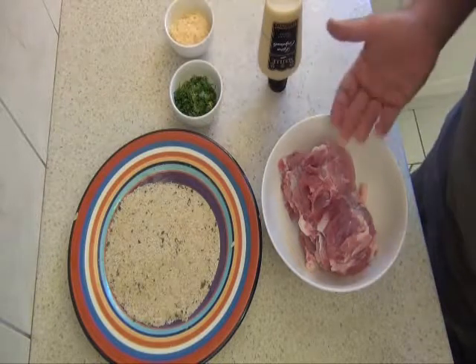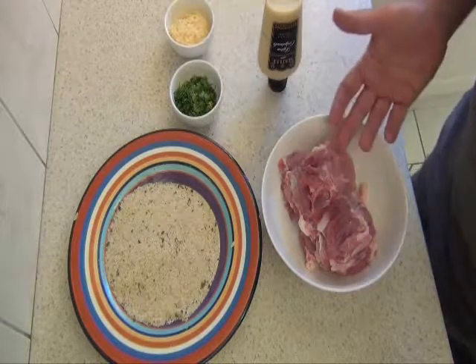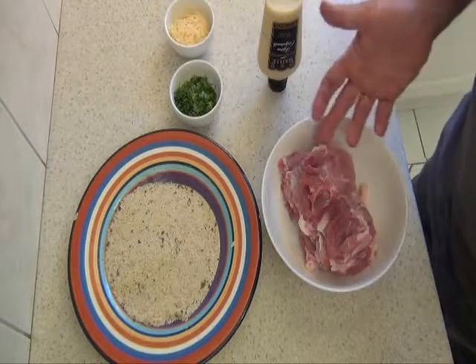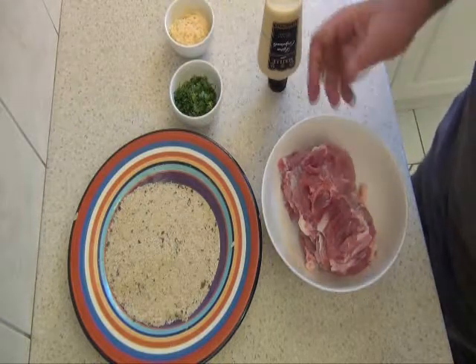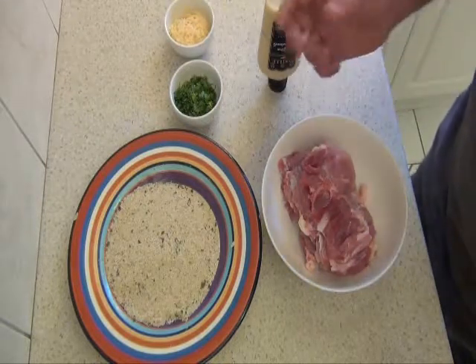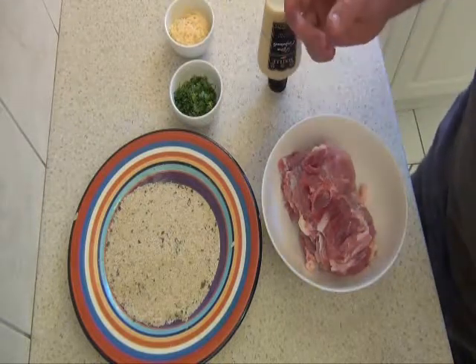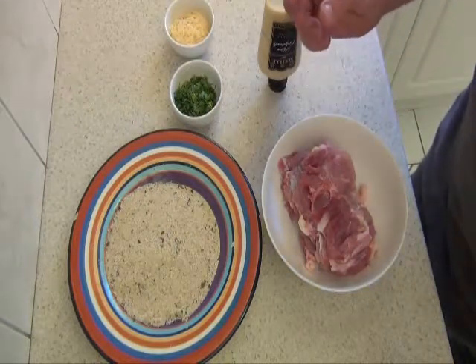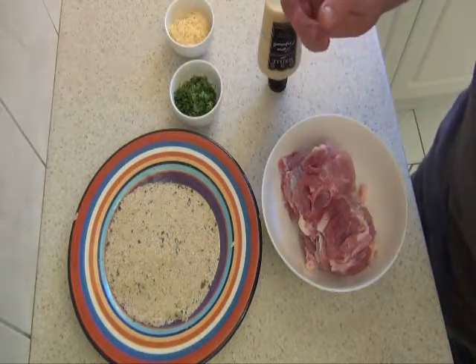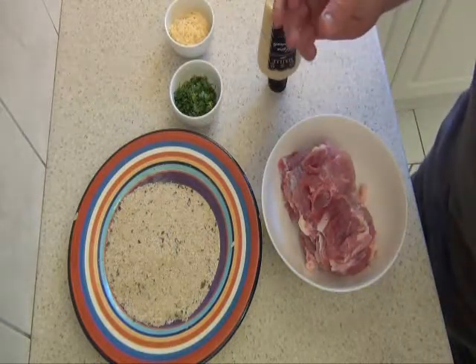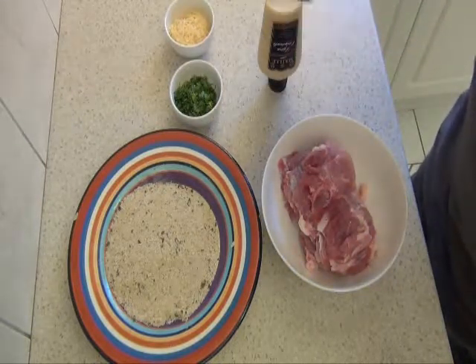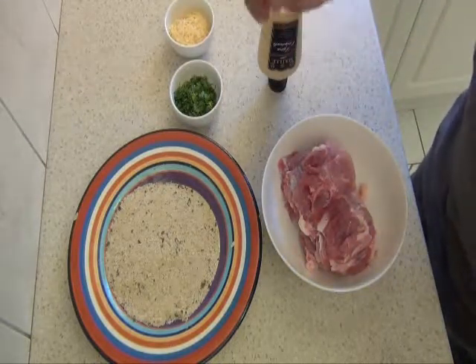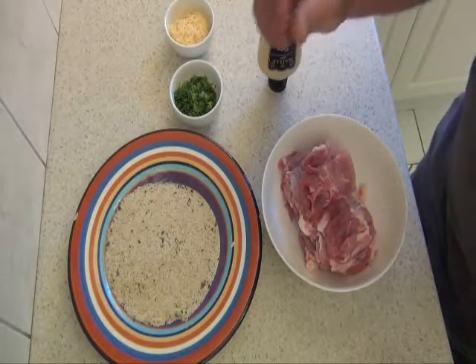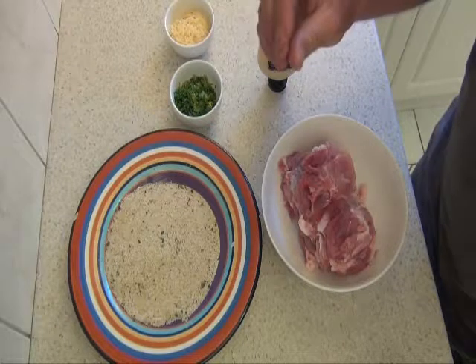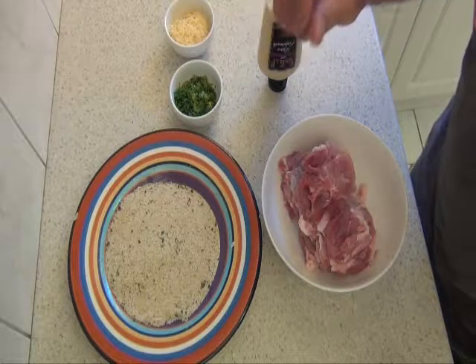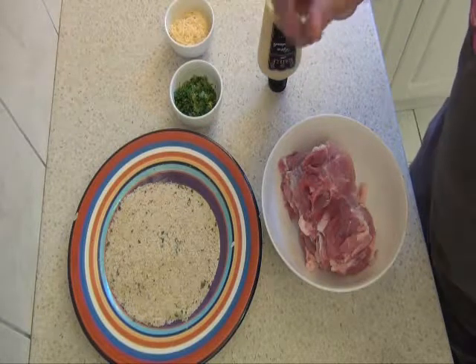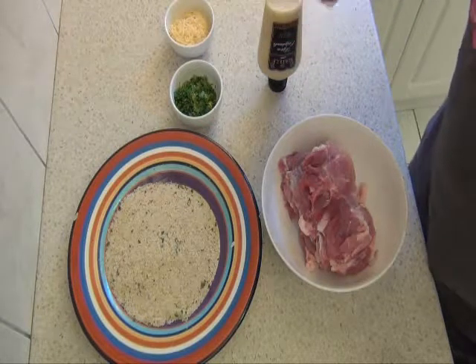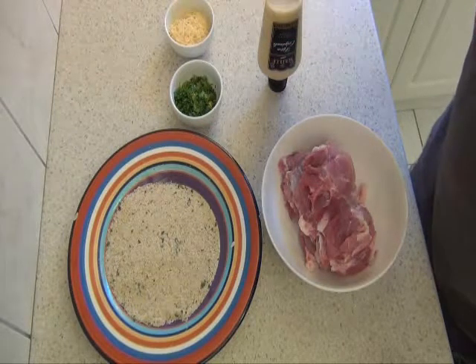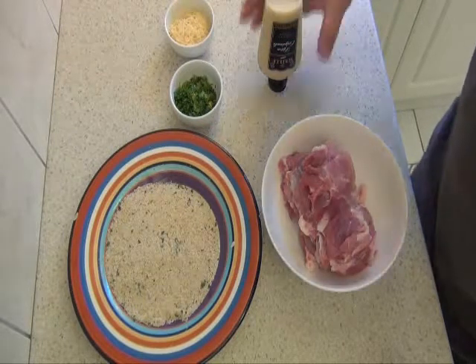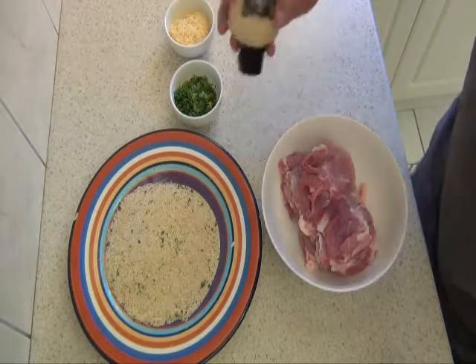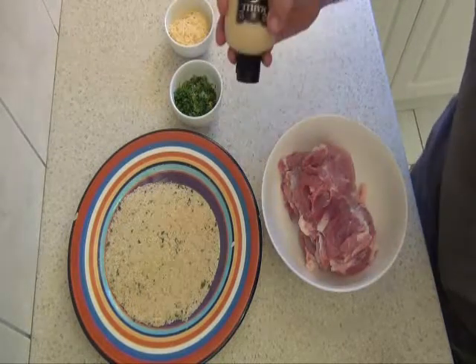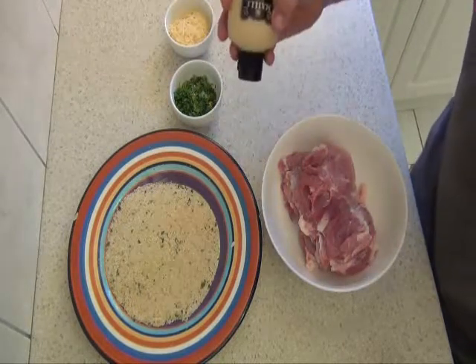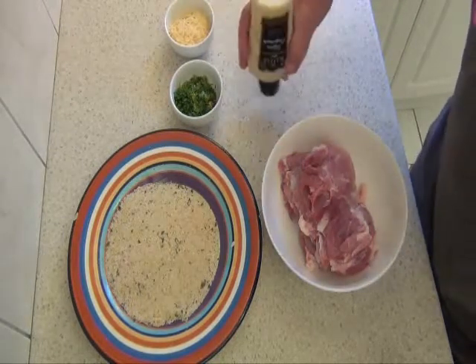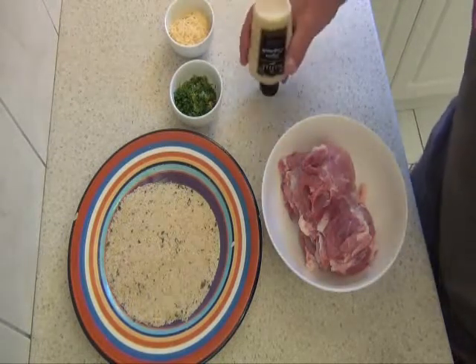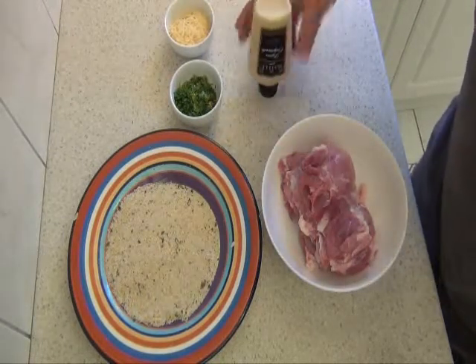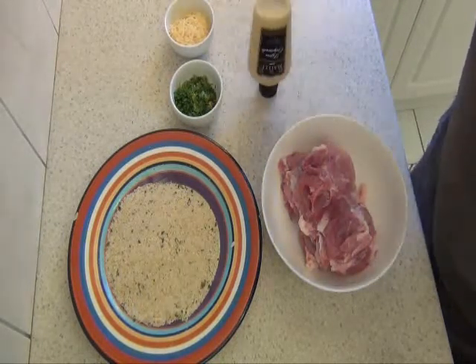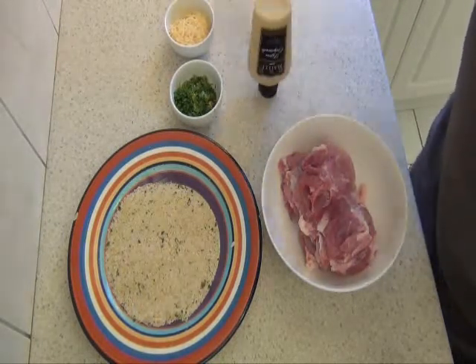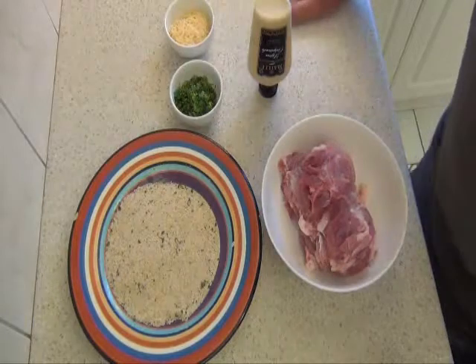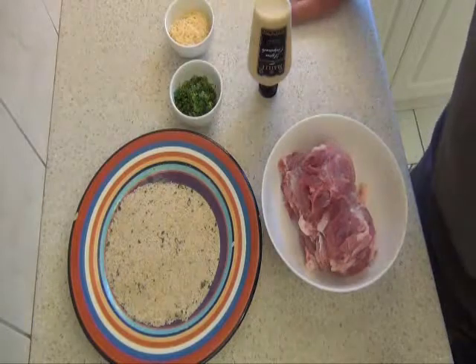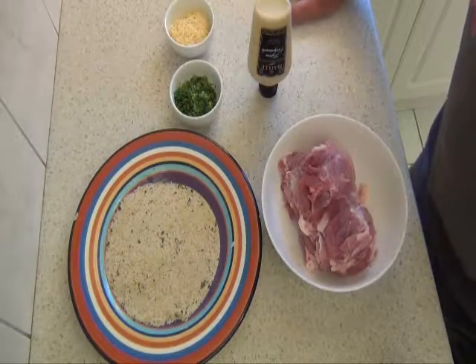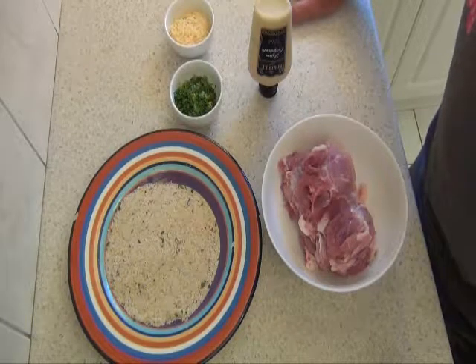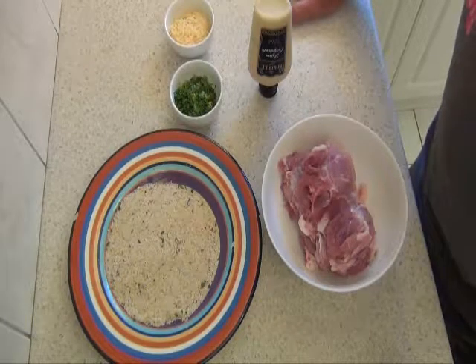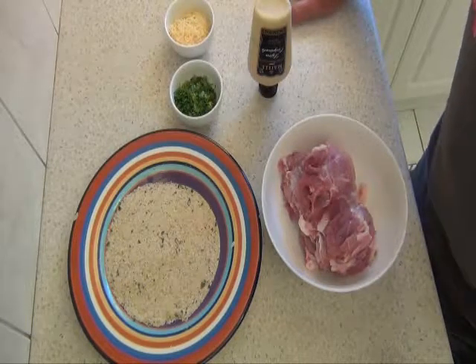About six chicken thighs, which I've hit so they're about 10 millimetres thick so they cook evenly. Some good Dijon mustard and some salt and pepper to season. So let's get going.